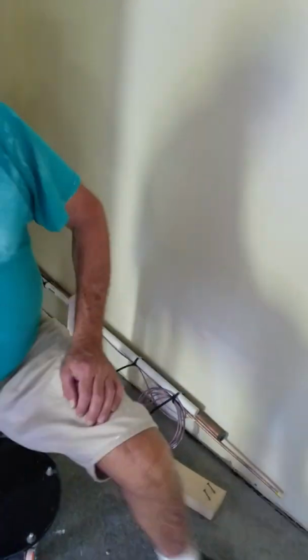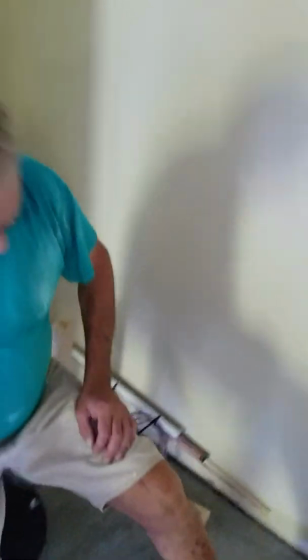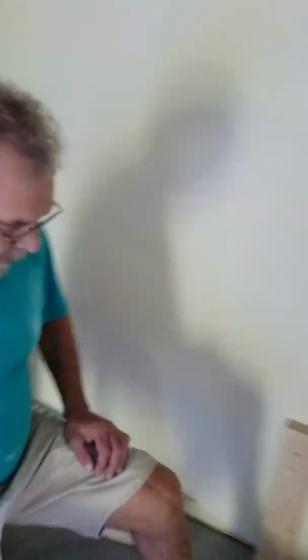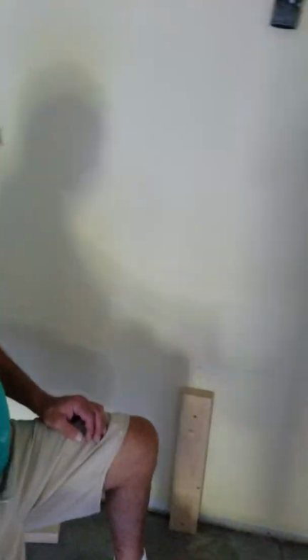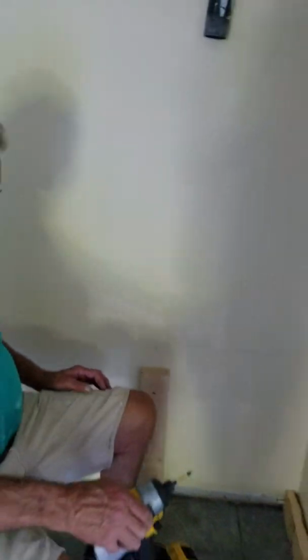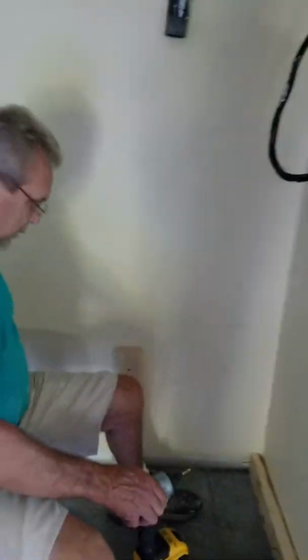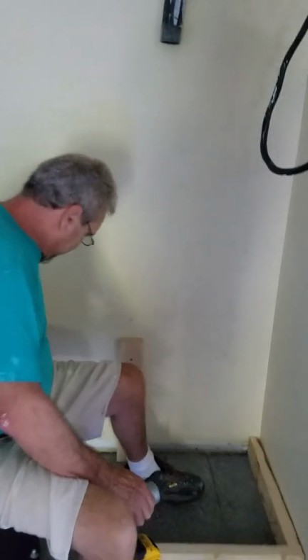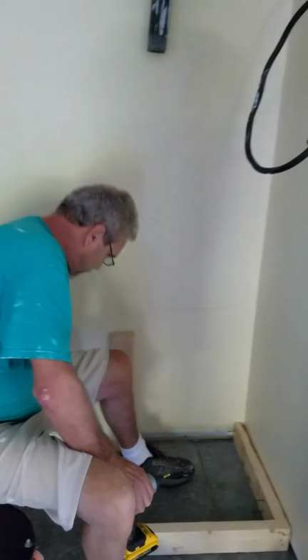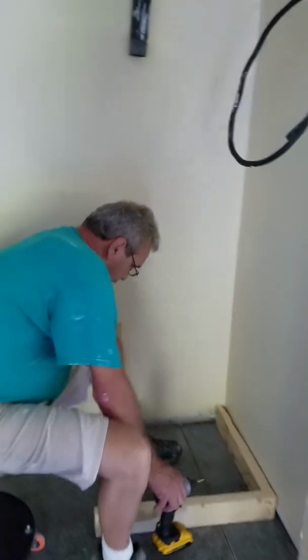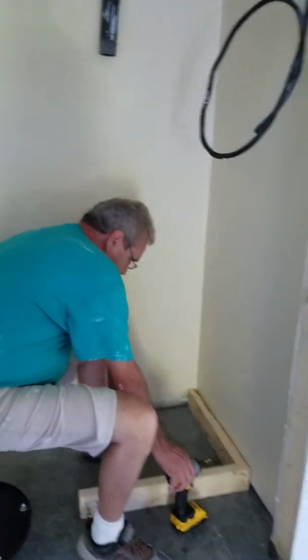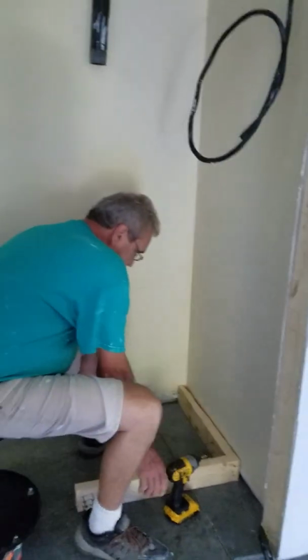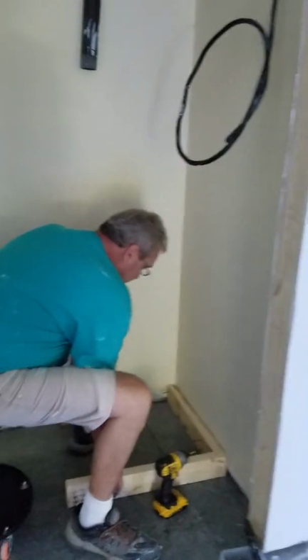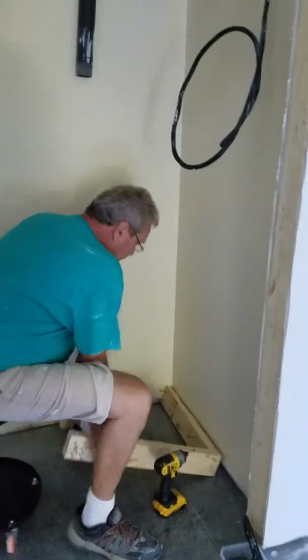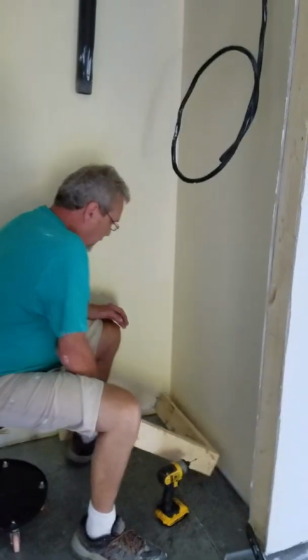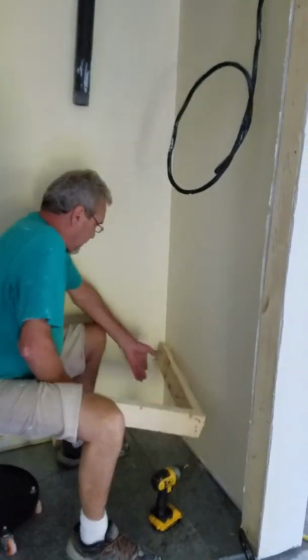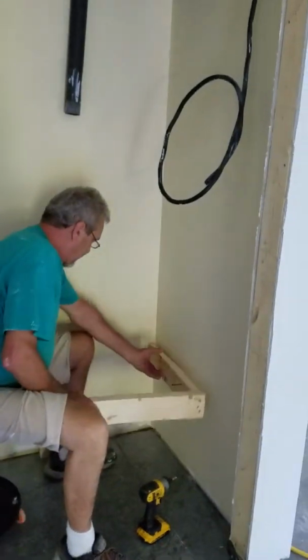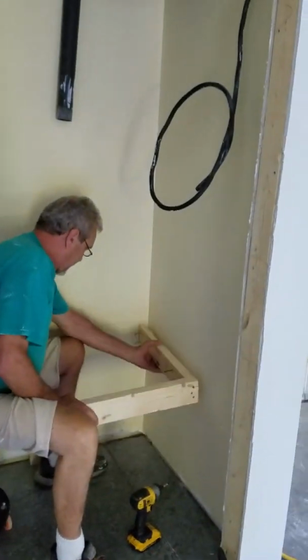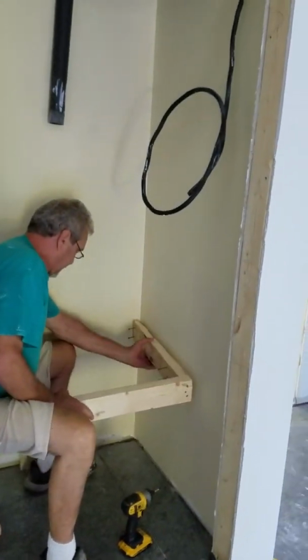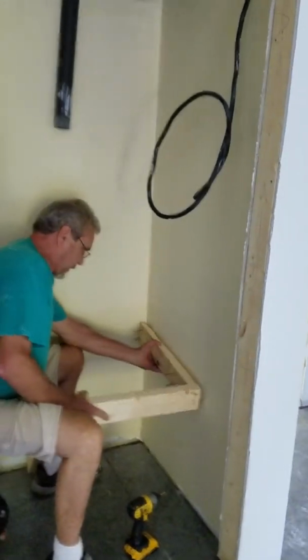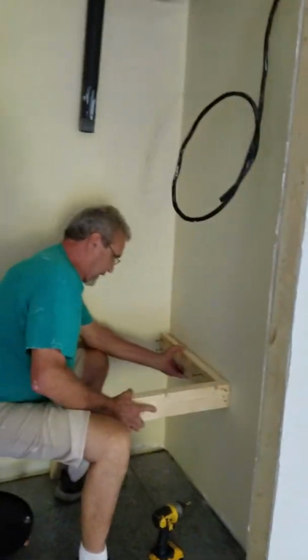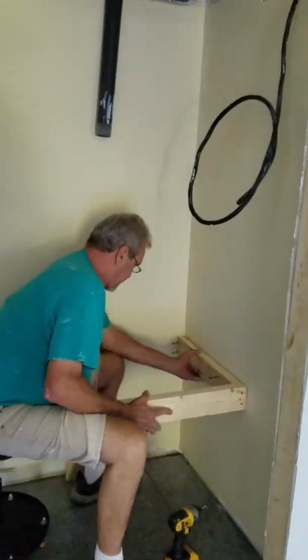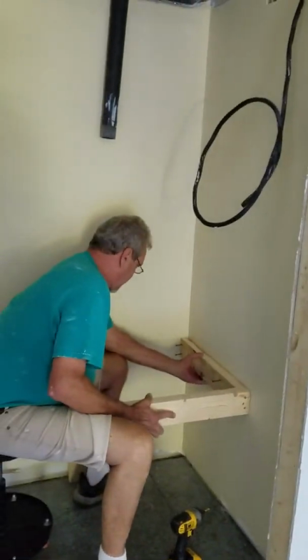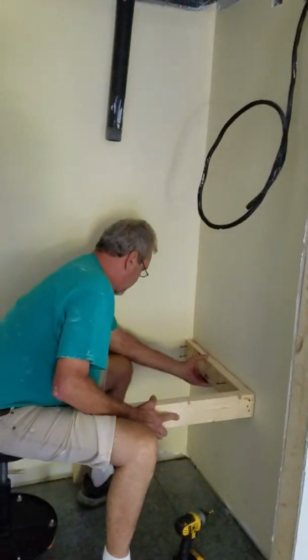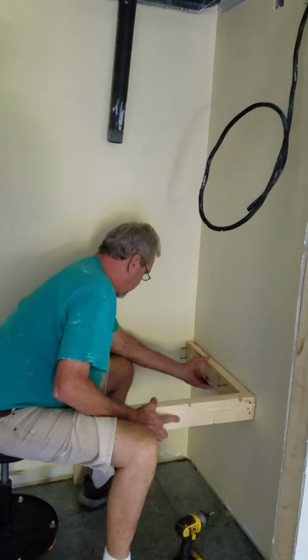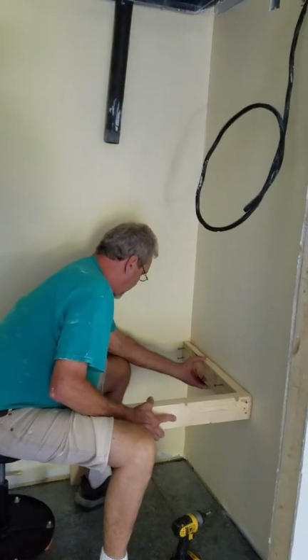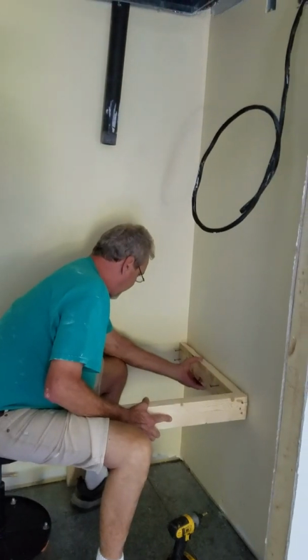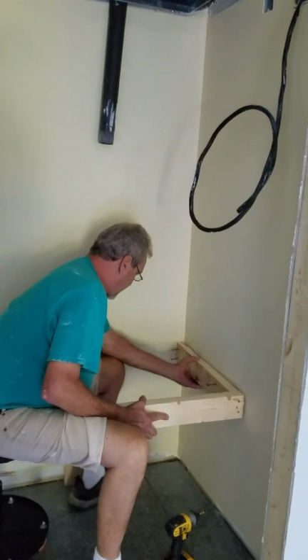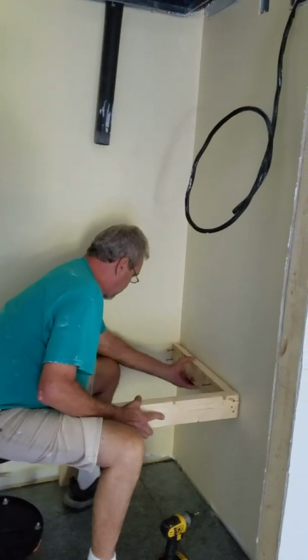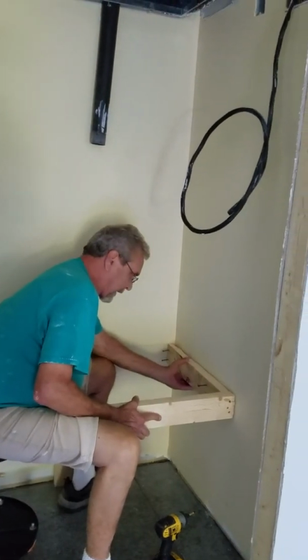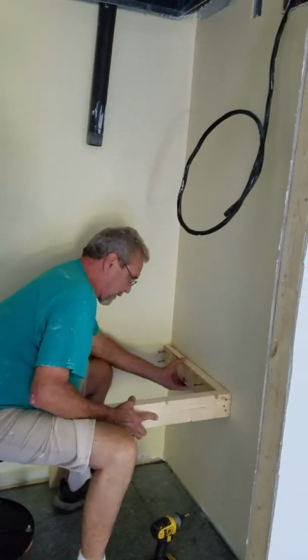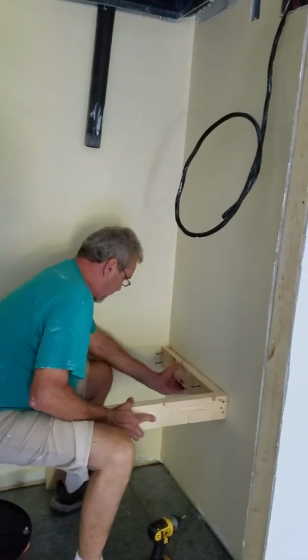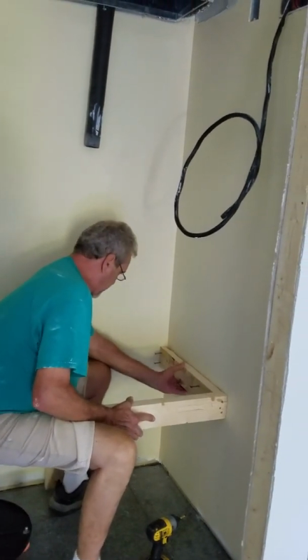All we're going to do is just build a platform real quick for it to sit on. If everything goes to plan, it'll be real quick.